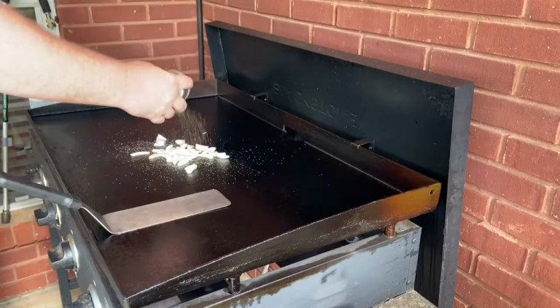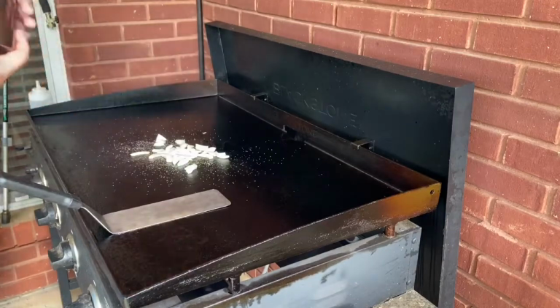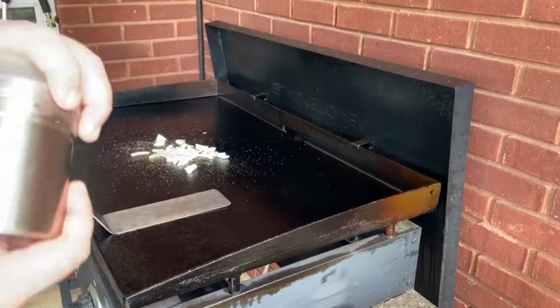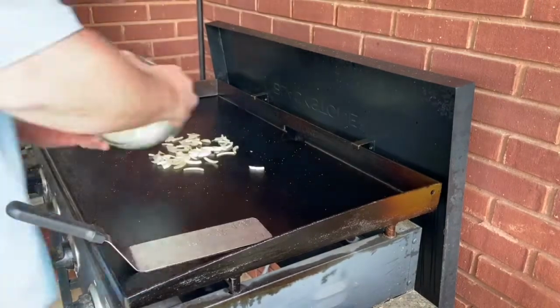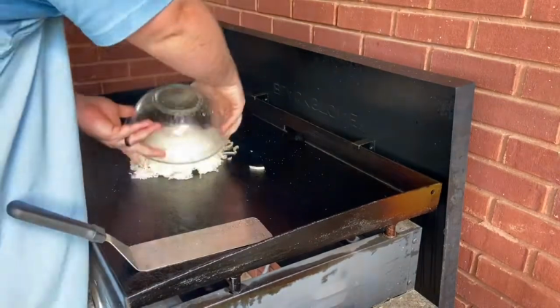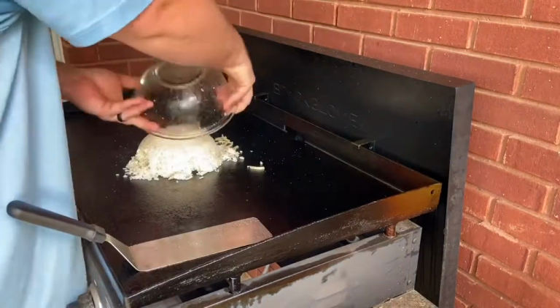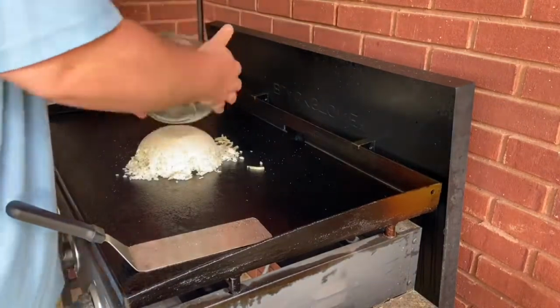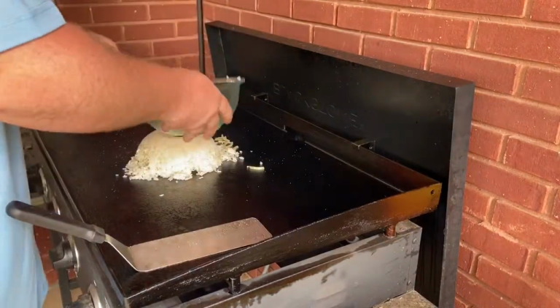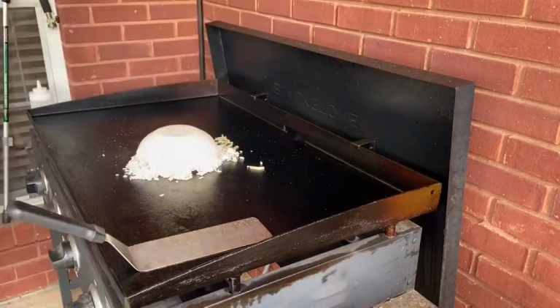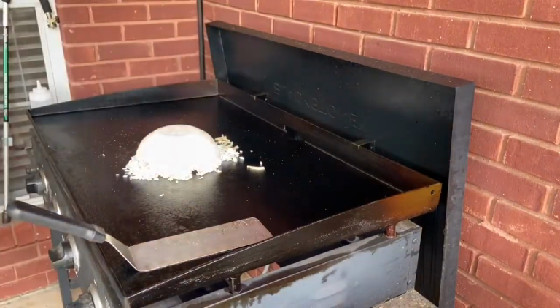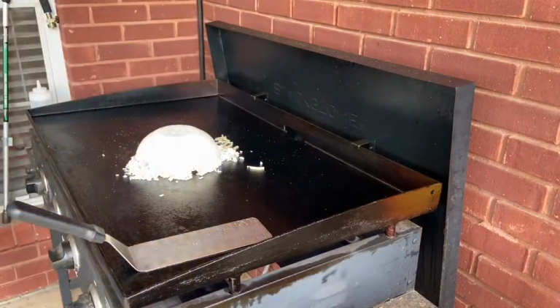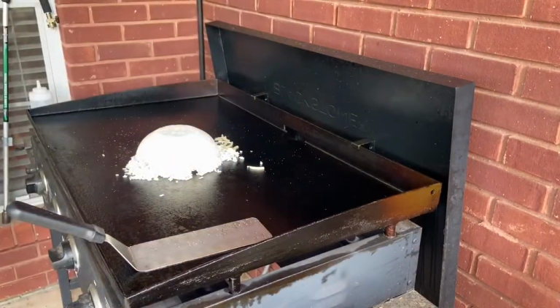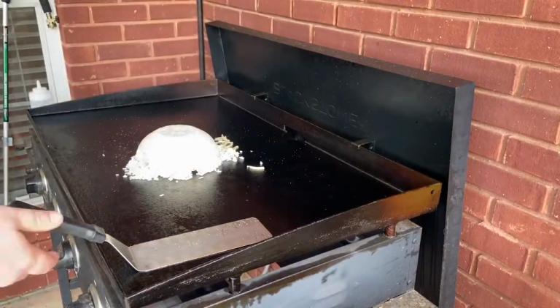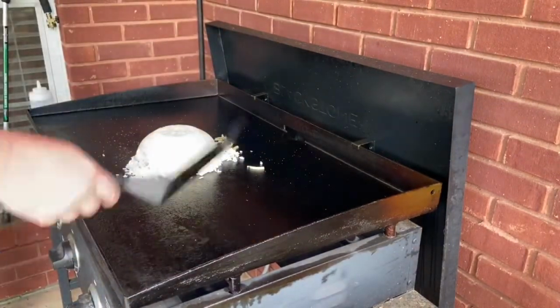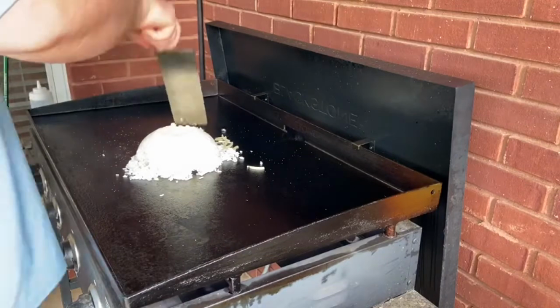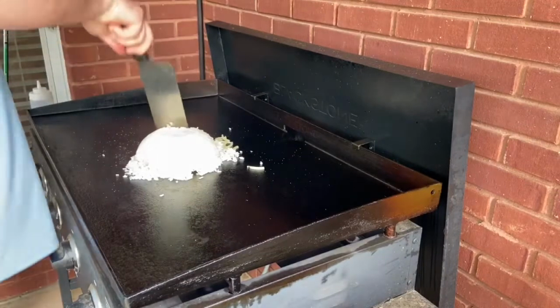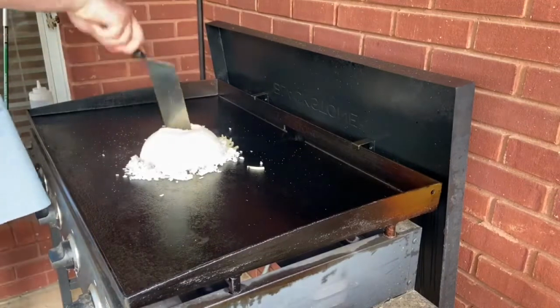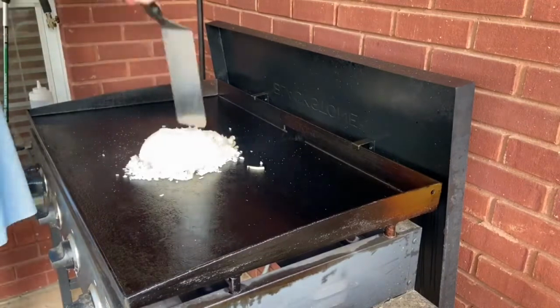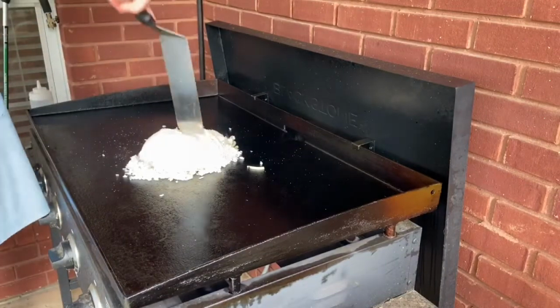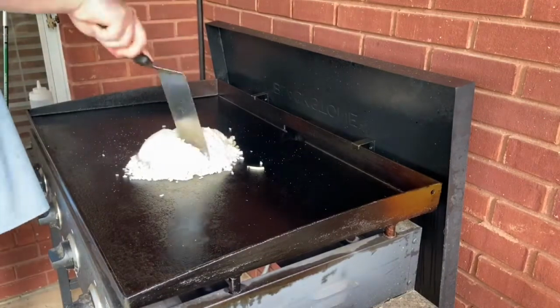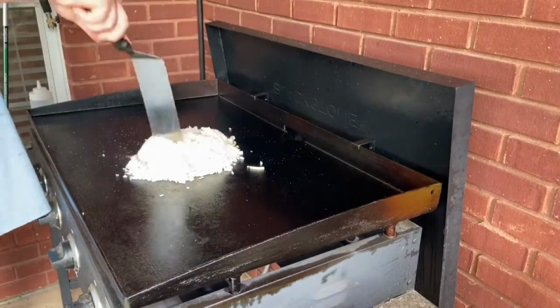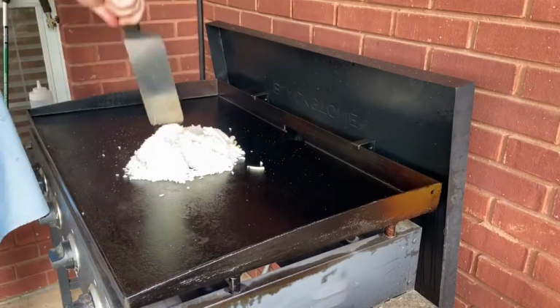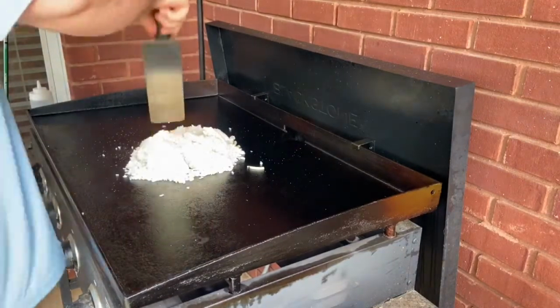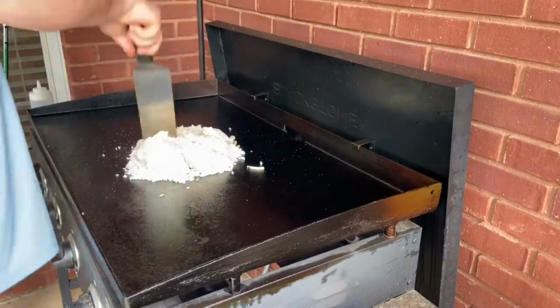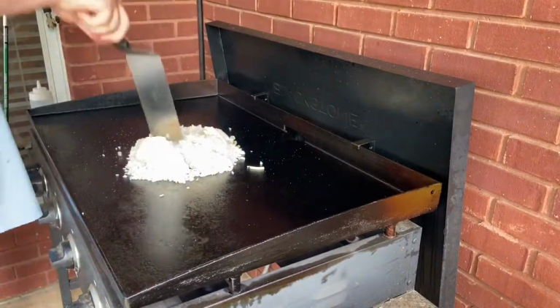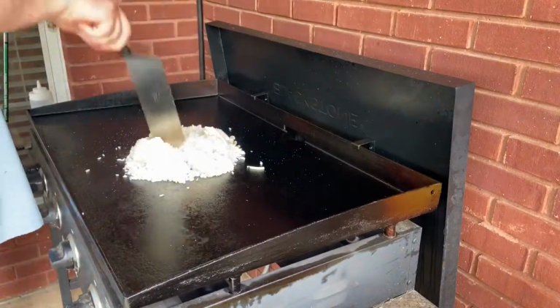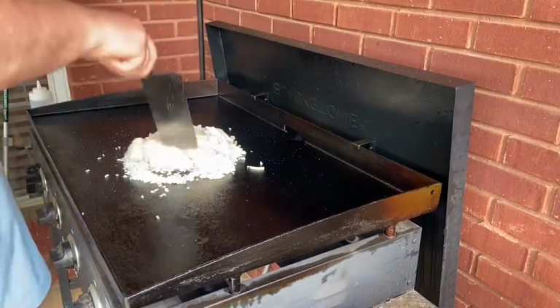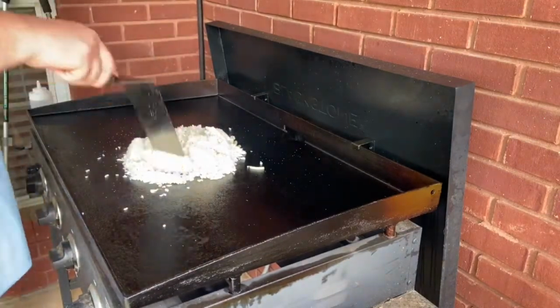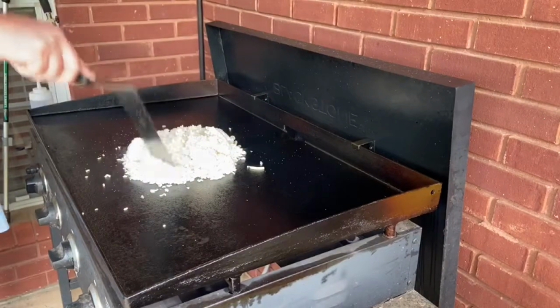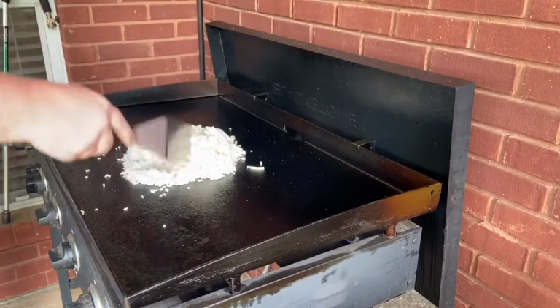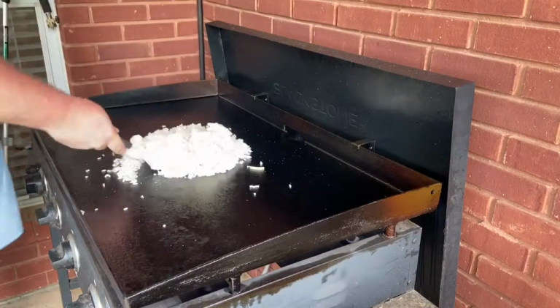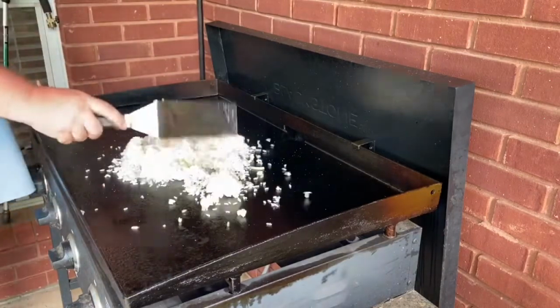We're going to start out with some onions and salt and pepper, and then we'll put the rice out on top of the onions once the onions soften a little bit. Once you get your rice out, you're going to want to break it all up and spread it out across the grill top and get every piece good and hot.